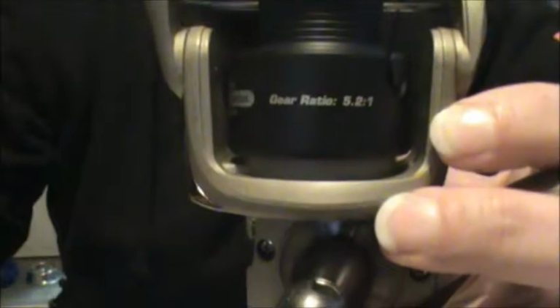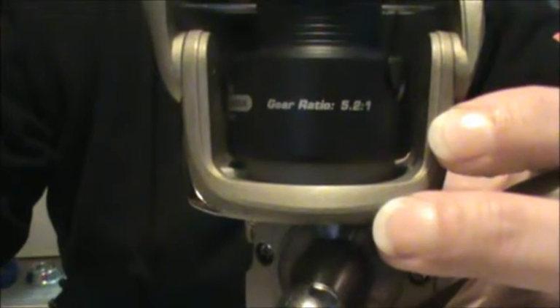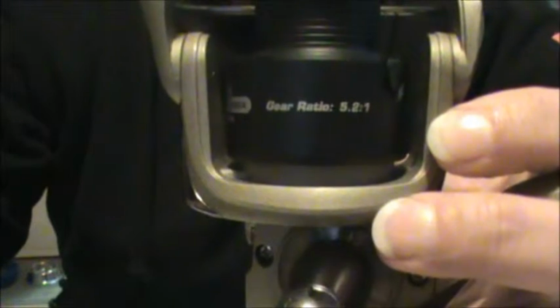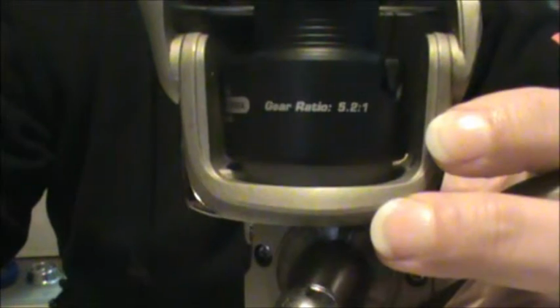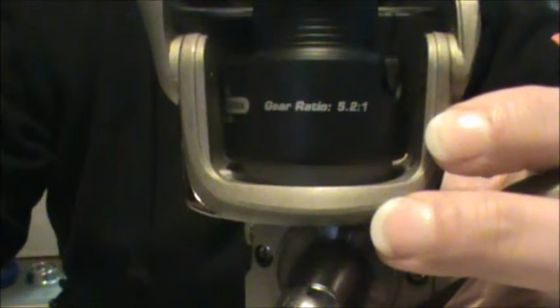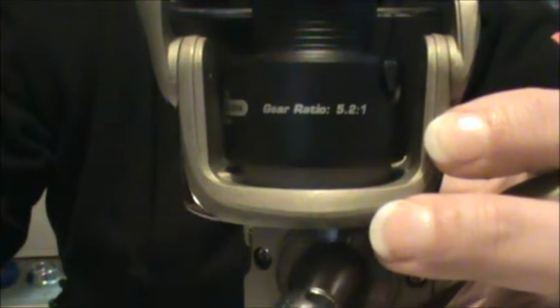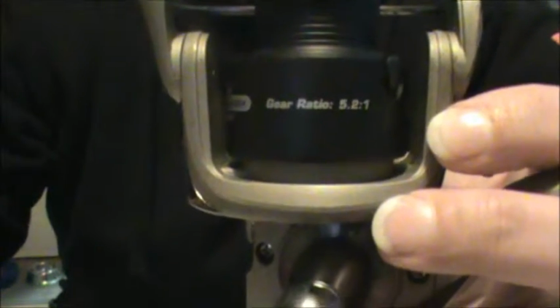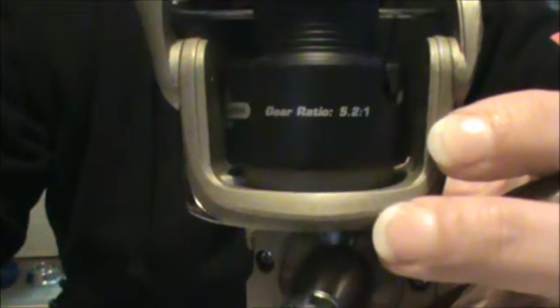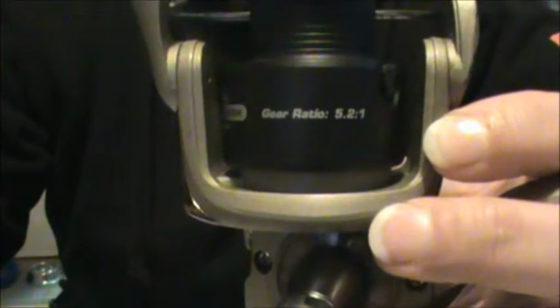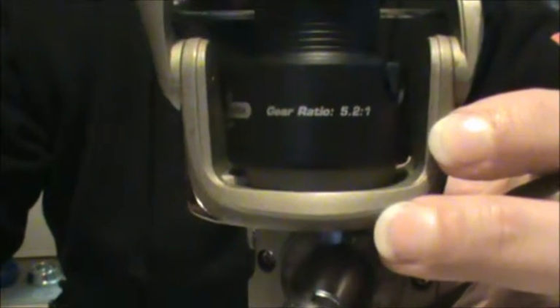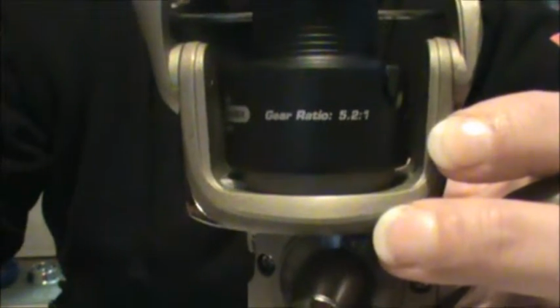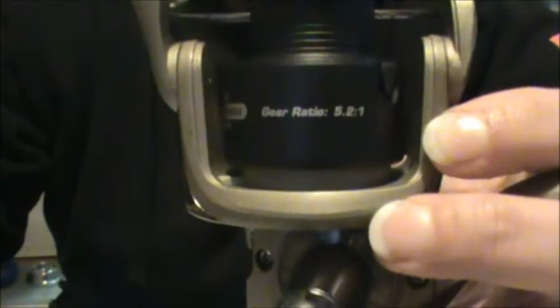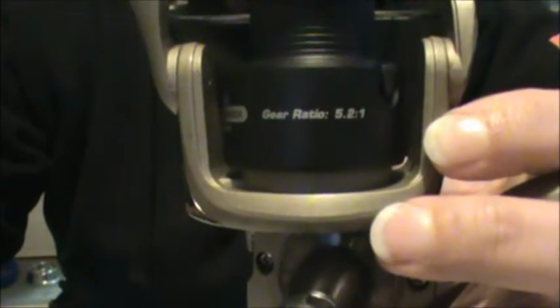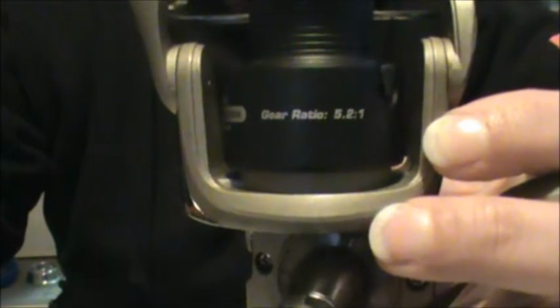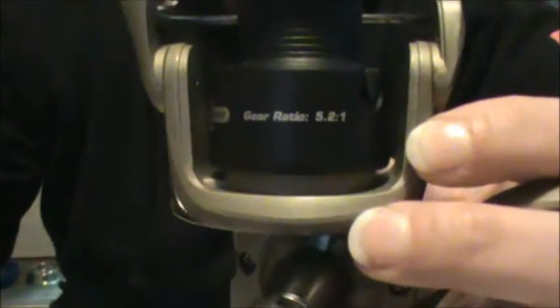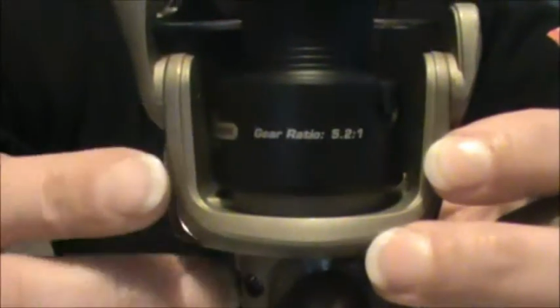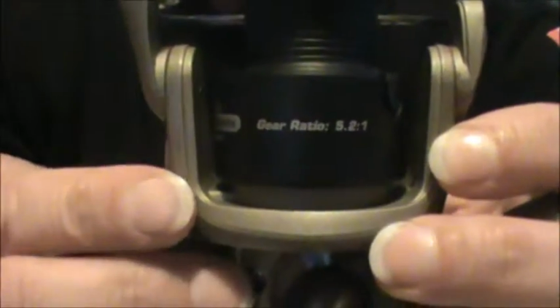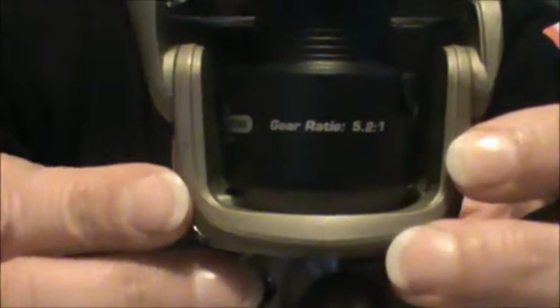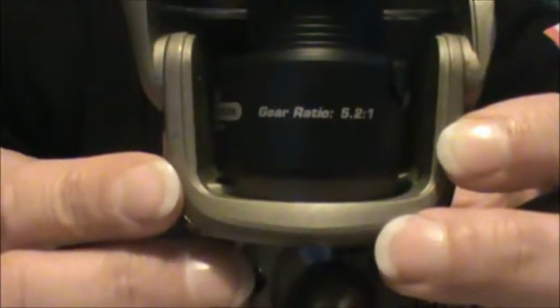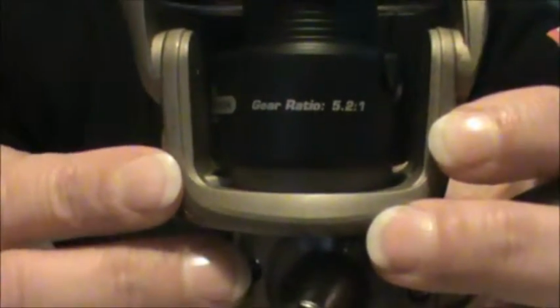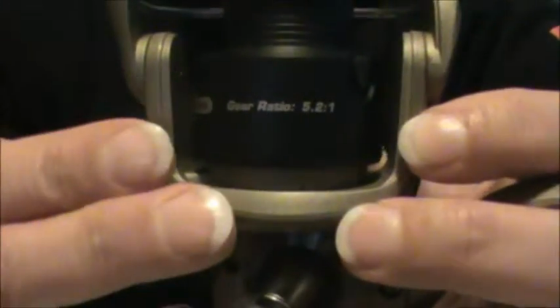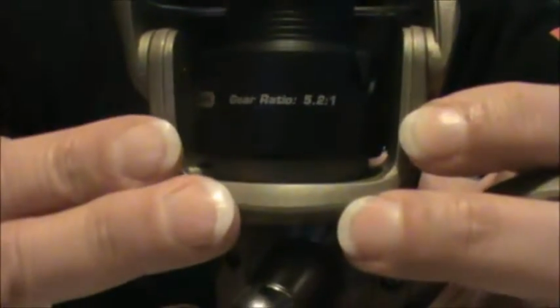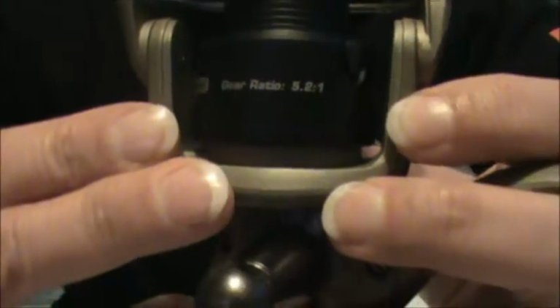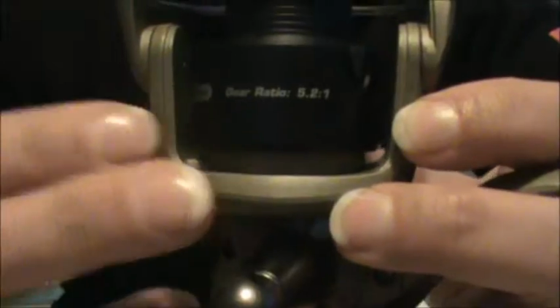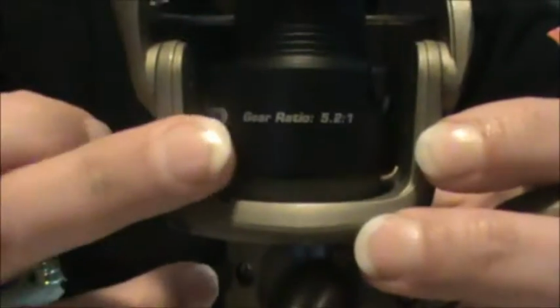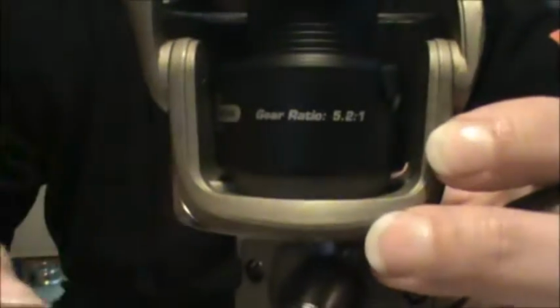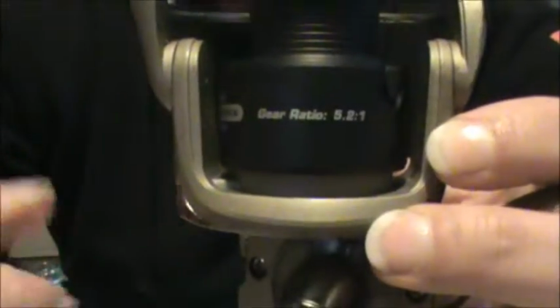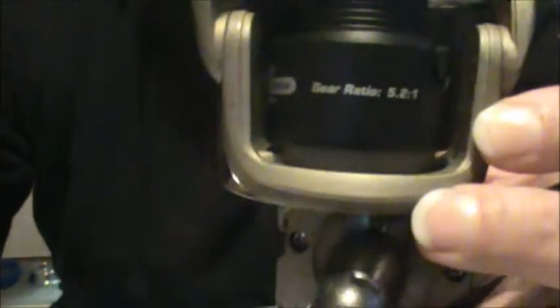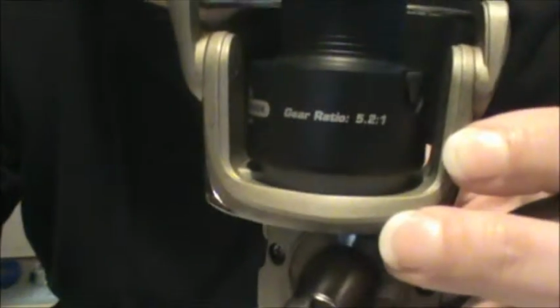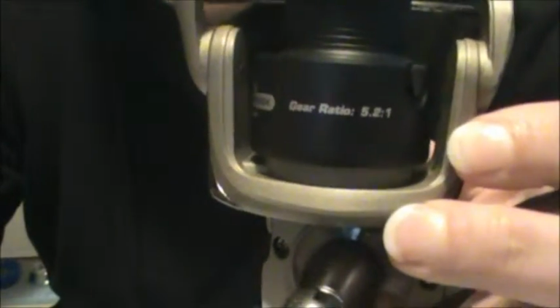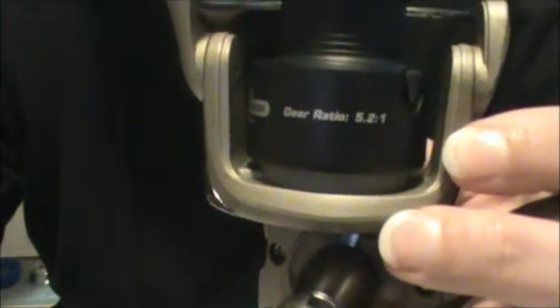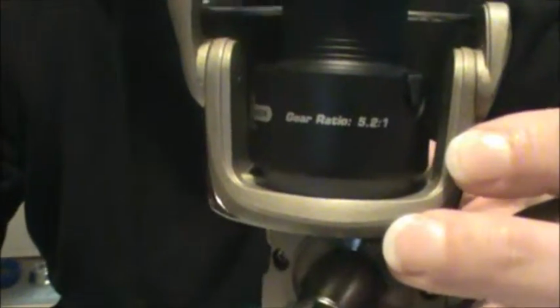Hi, everyone. This is Sharon for ReelGalsFish. I want to do a quick info vid on gear ratio of a fishing reel. You'll notice here on the spool you see the numbers 5.2 to 1 — it says gear ratio. What does that mean, 5.2 to 1?